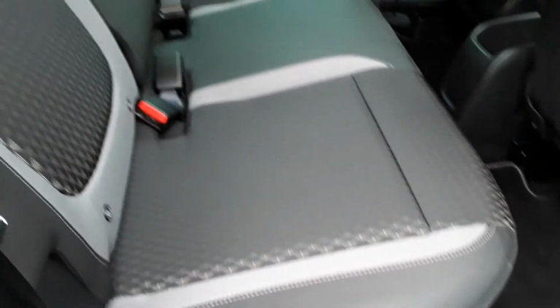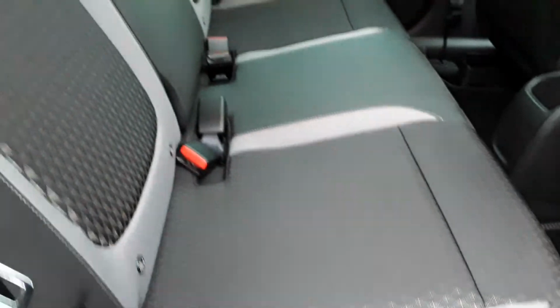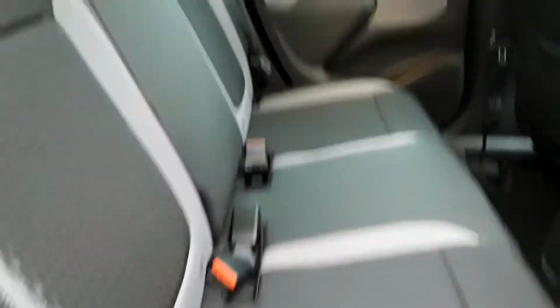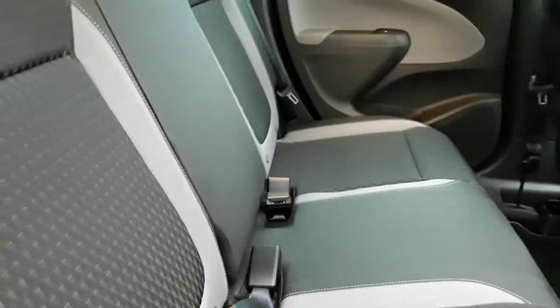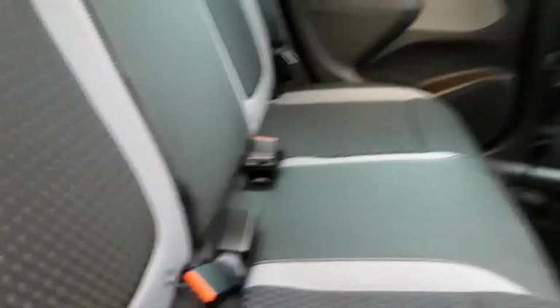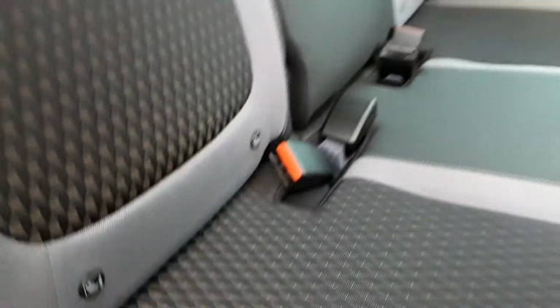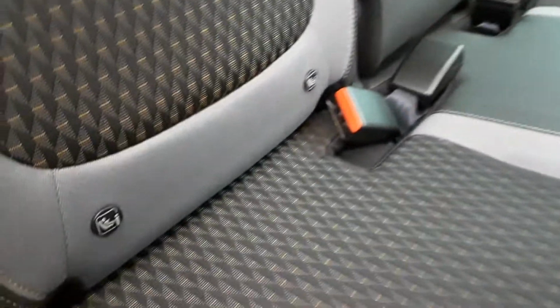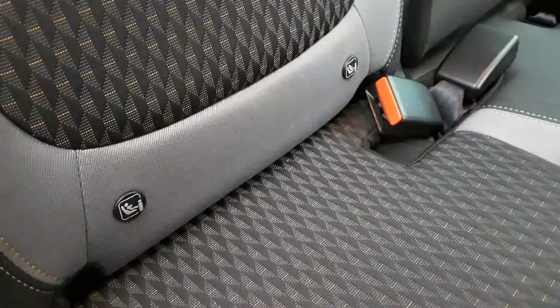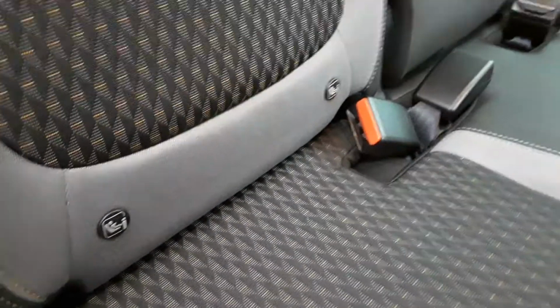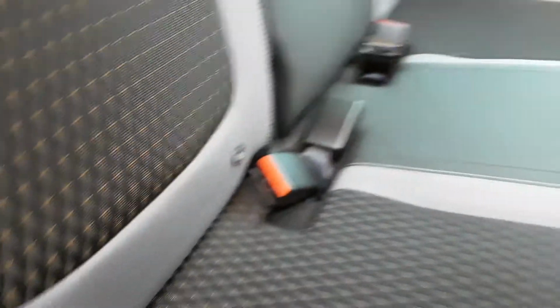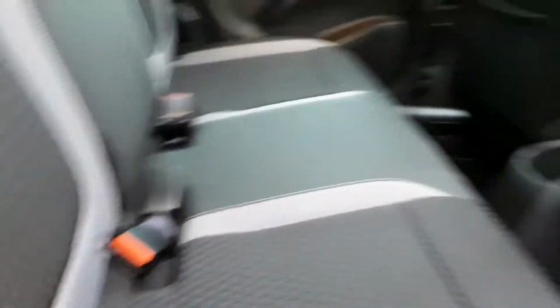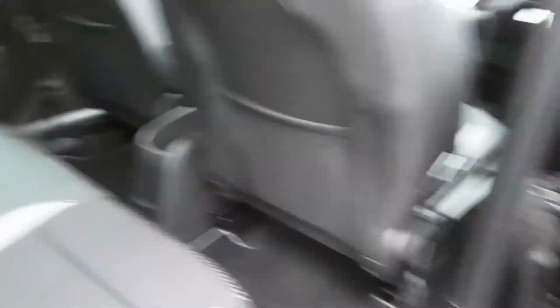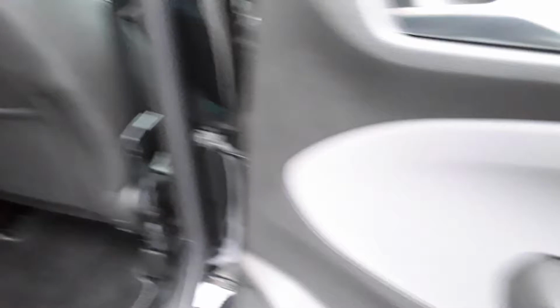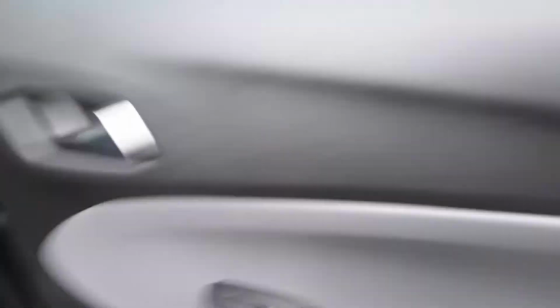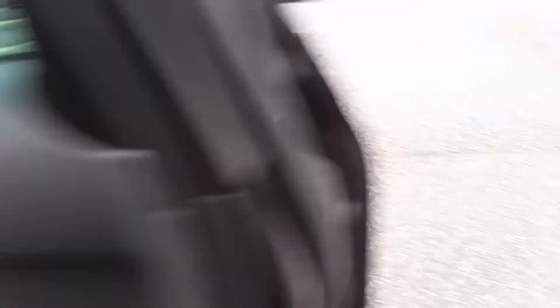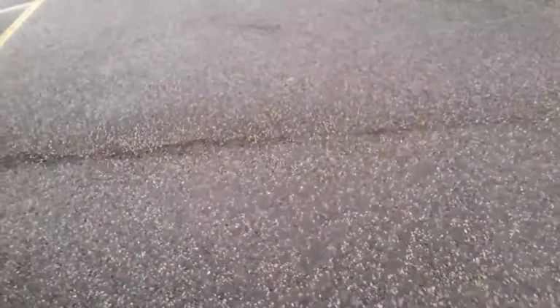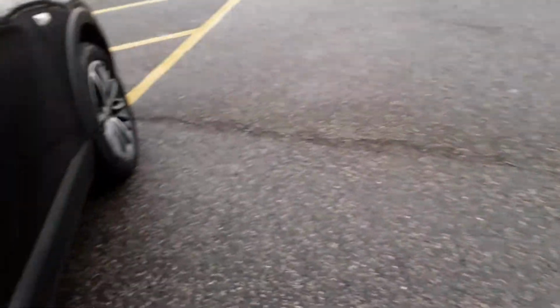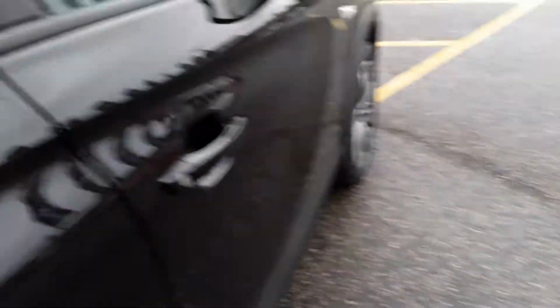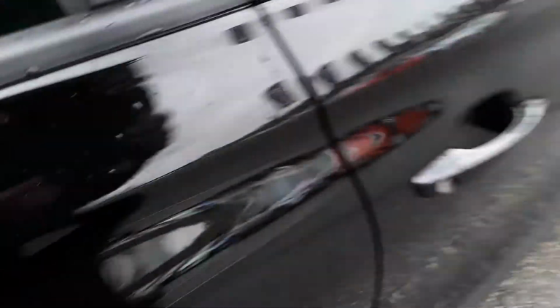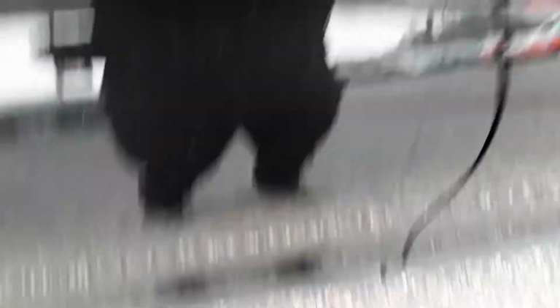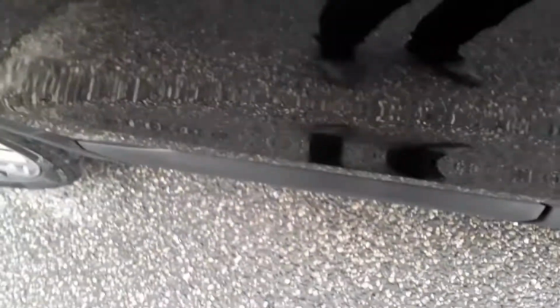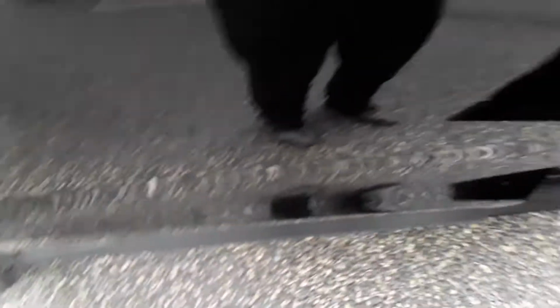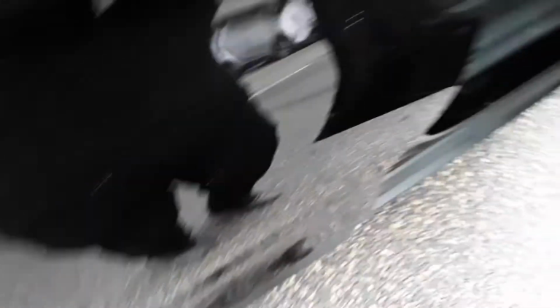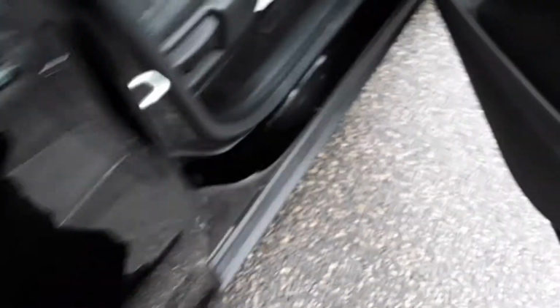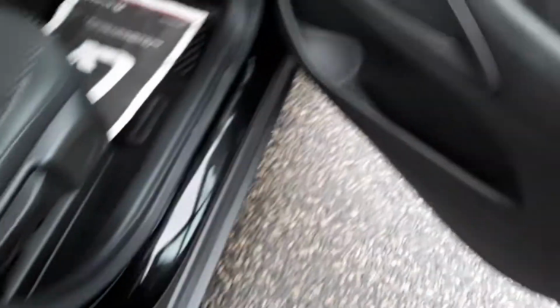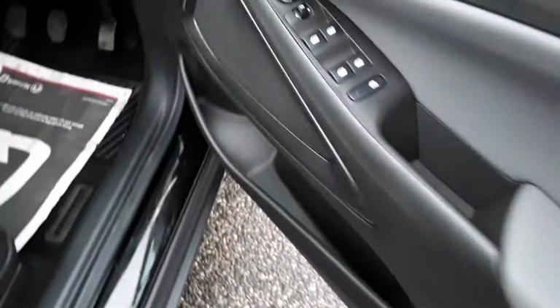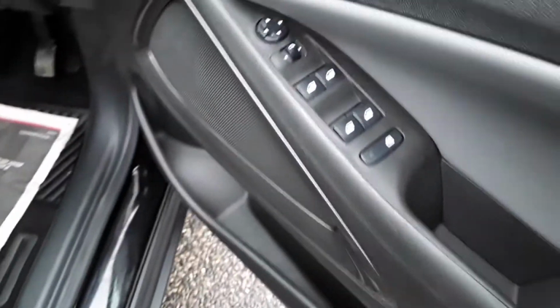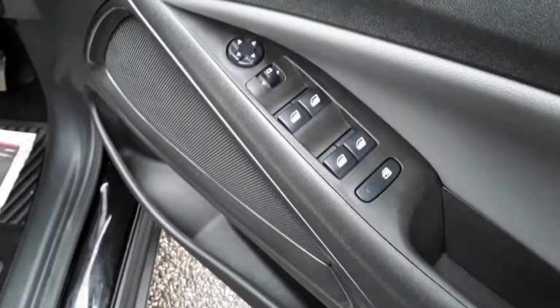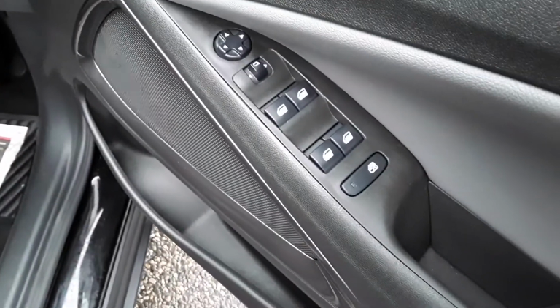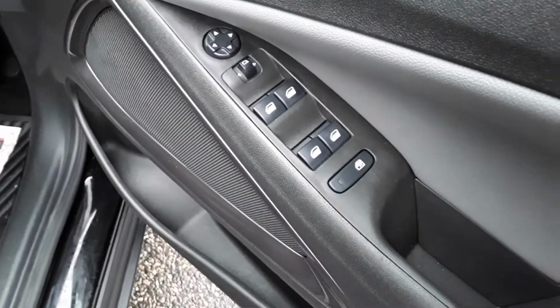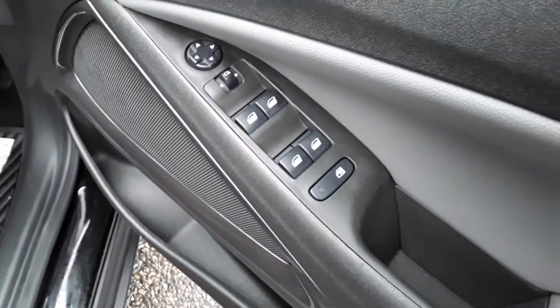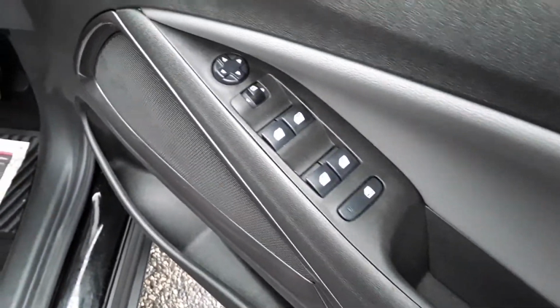There's a part leather interior throughout, Isofix seating, and in the front of the vehicle we can see electric windows all around with window locks.